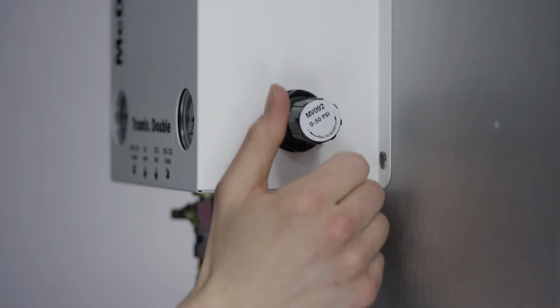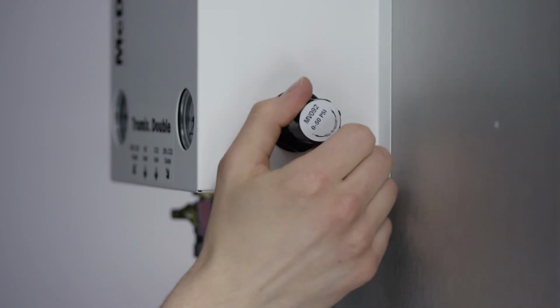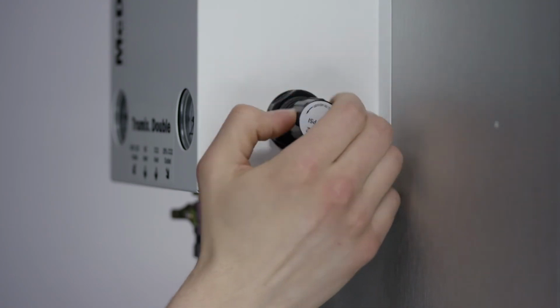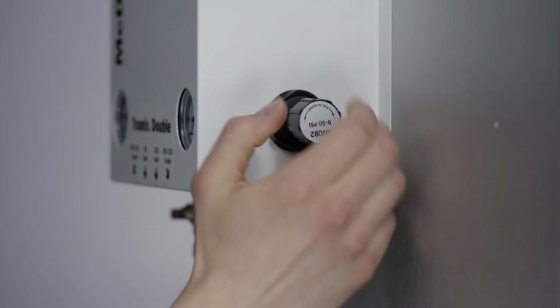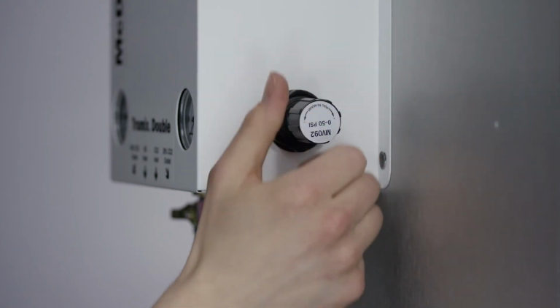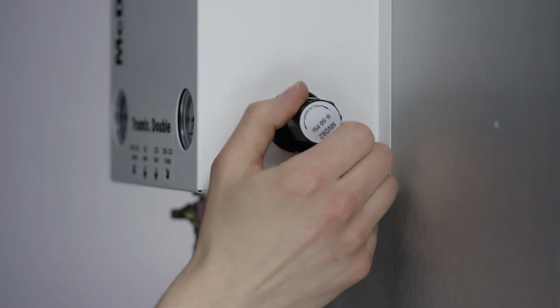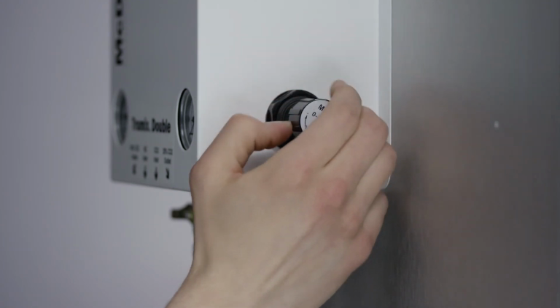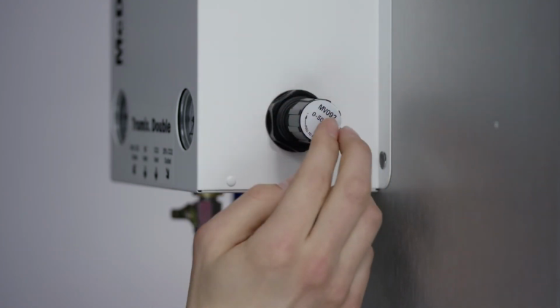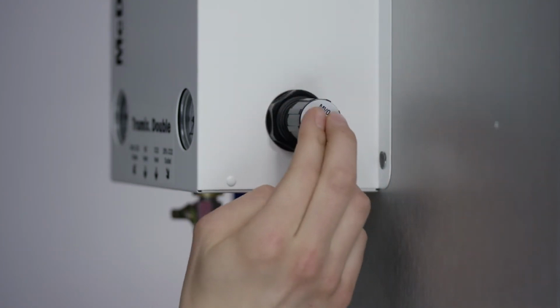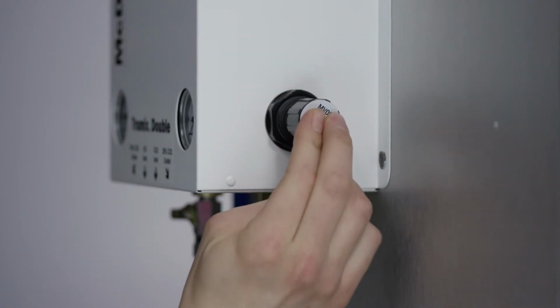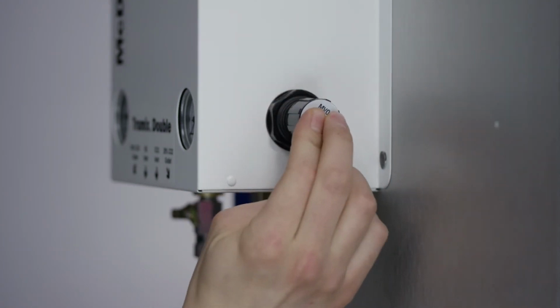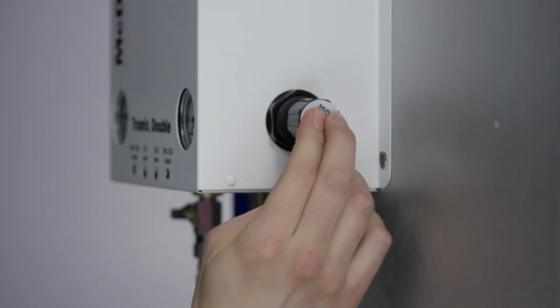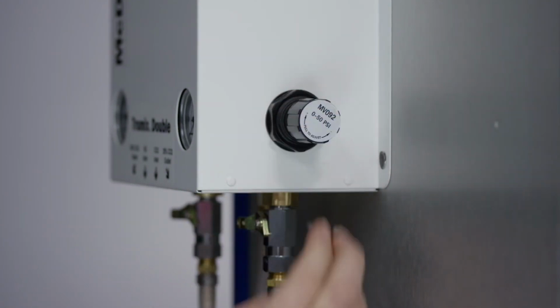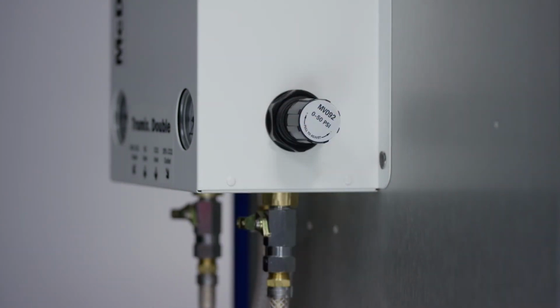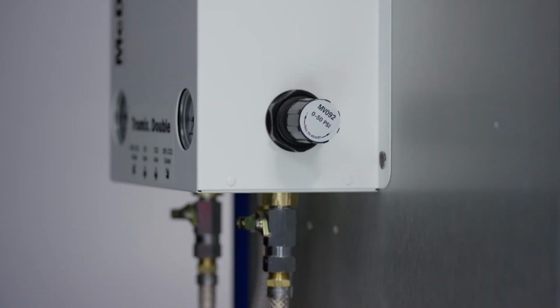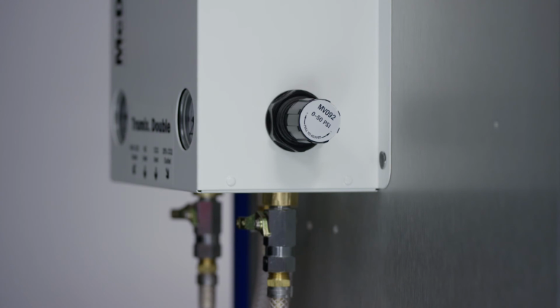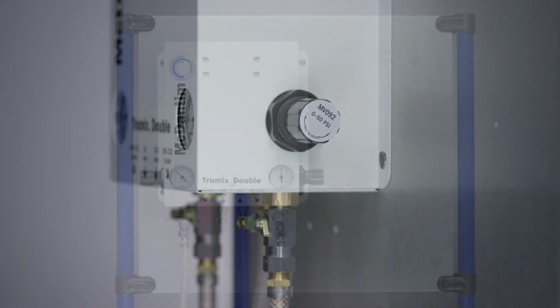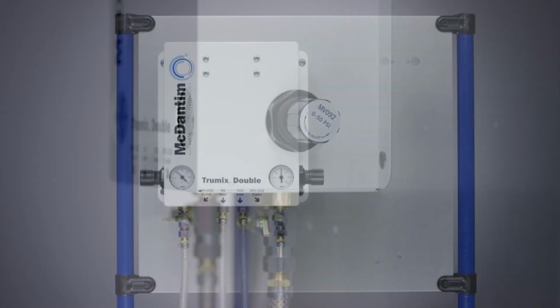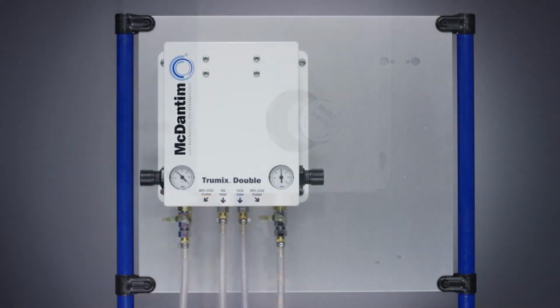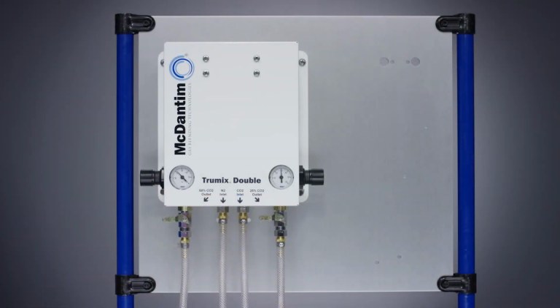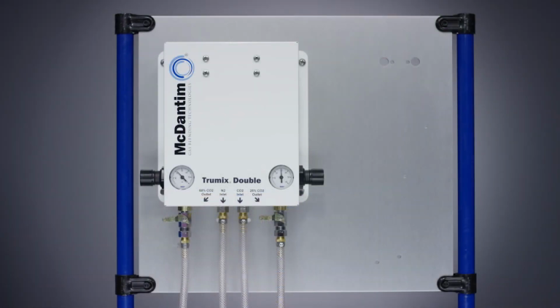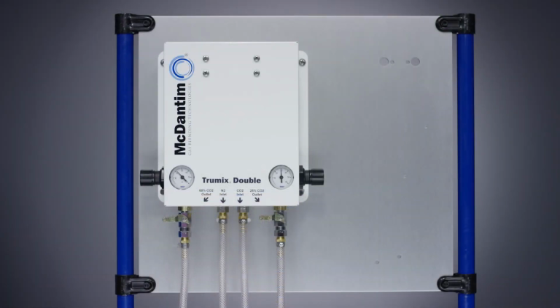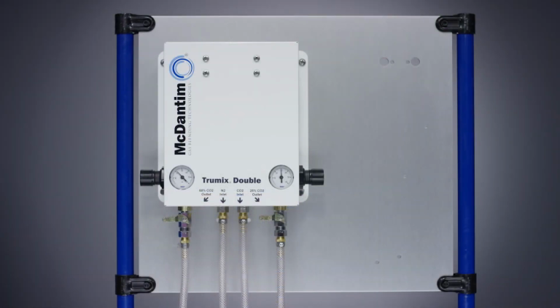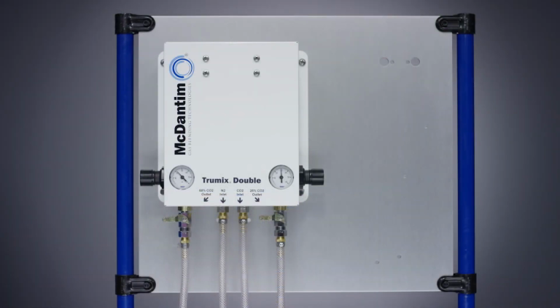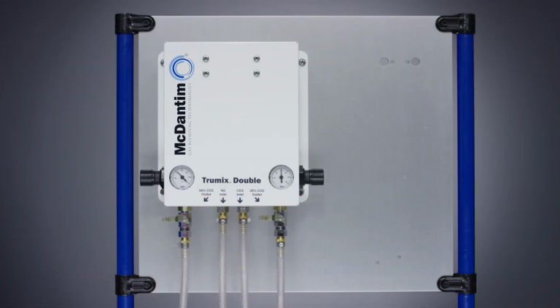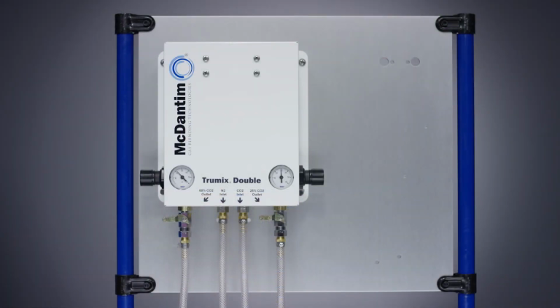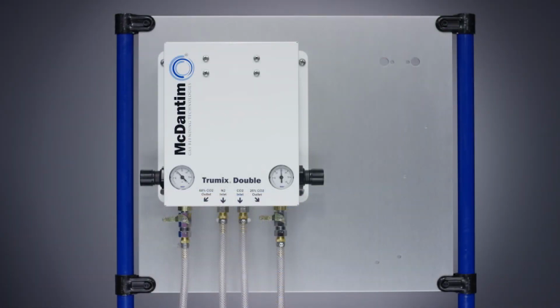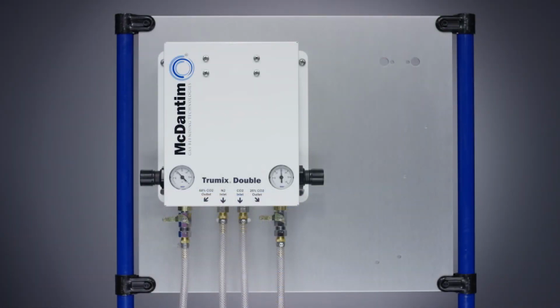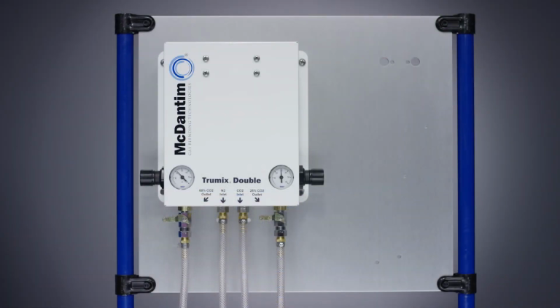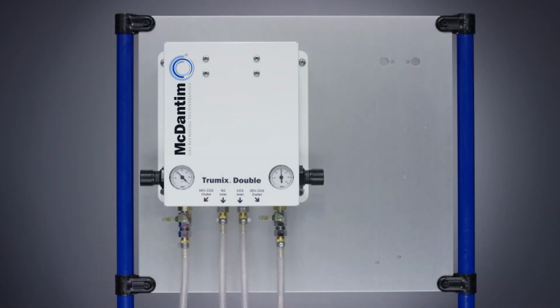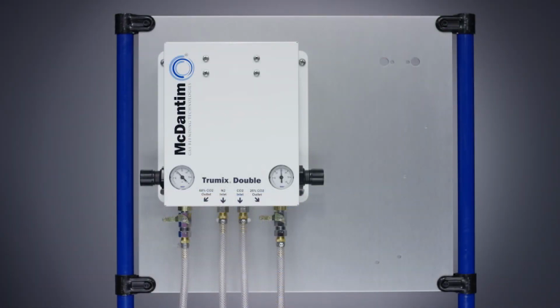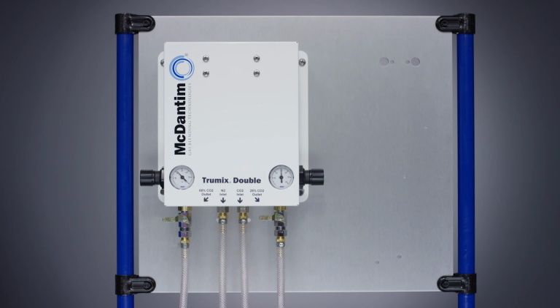Once the desired pressure is reached, push the knob in to lock the pressure setting. Now, the outlet pressure is set for the regulator.